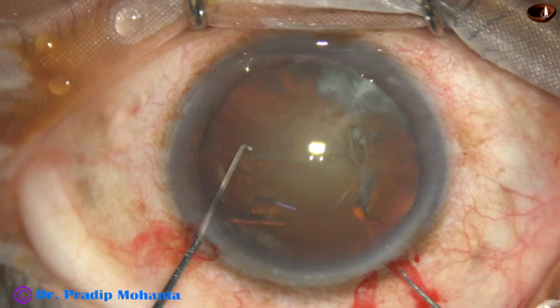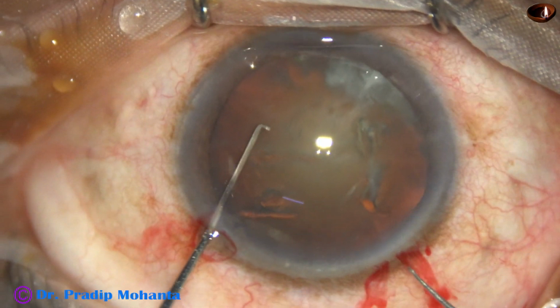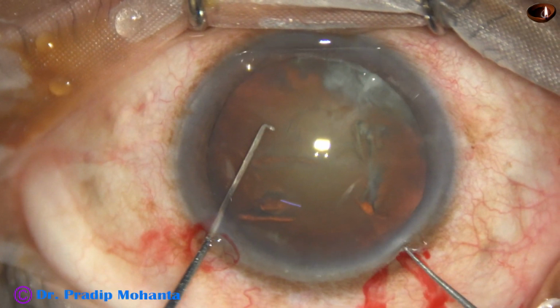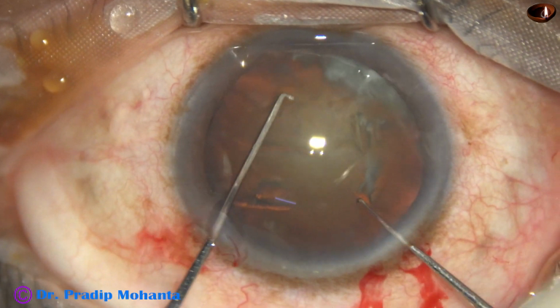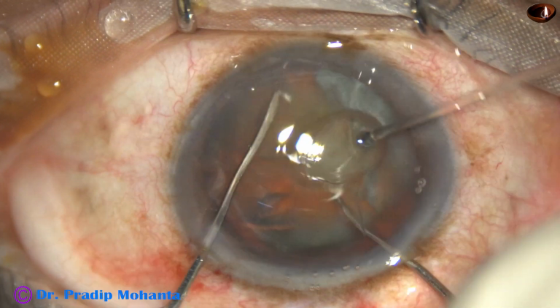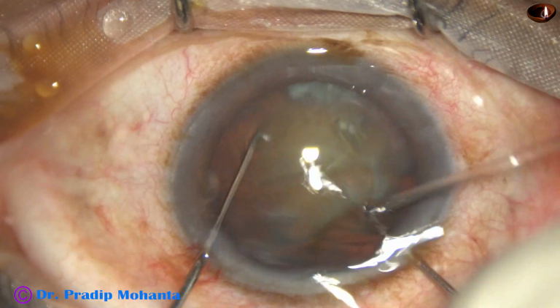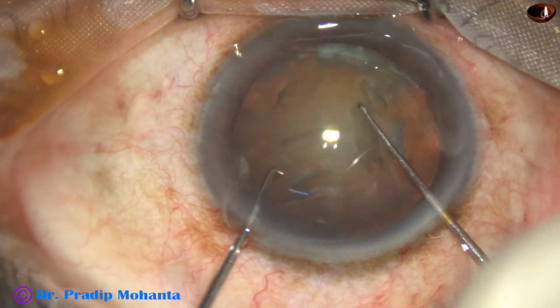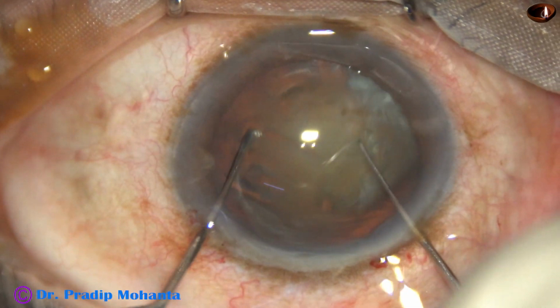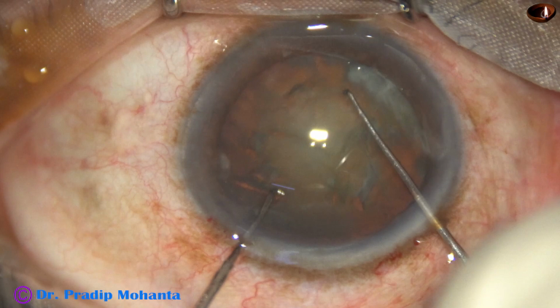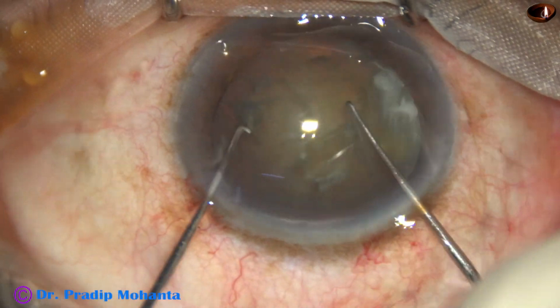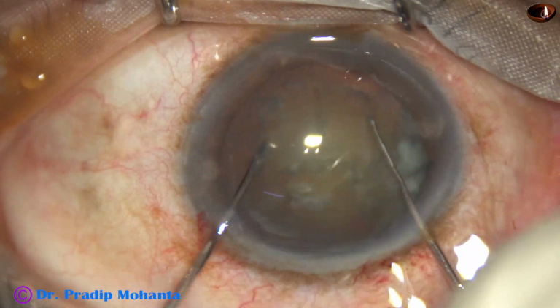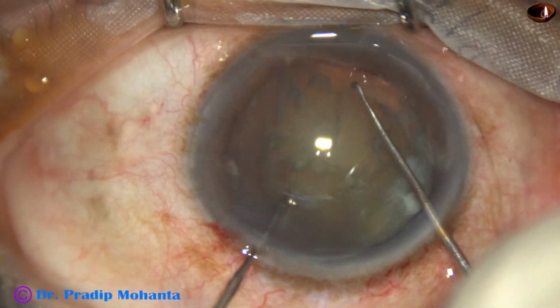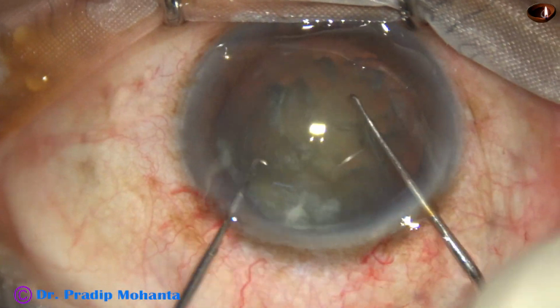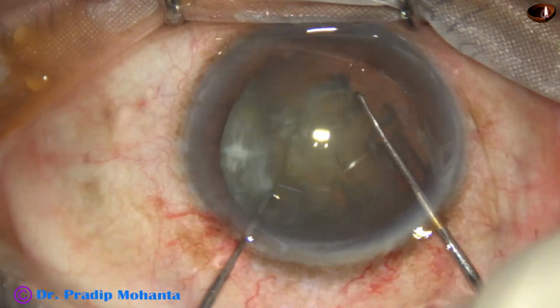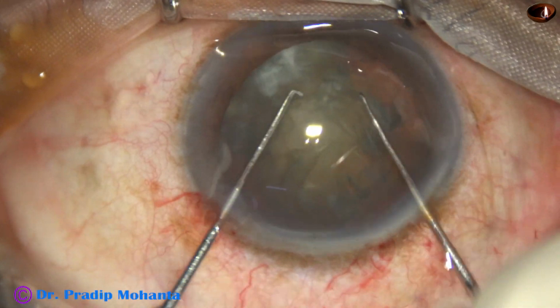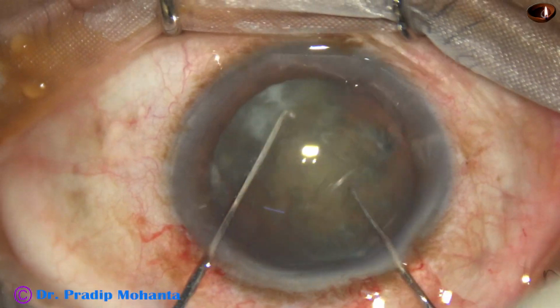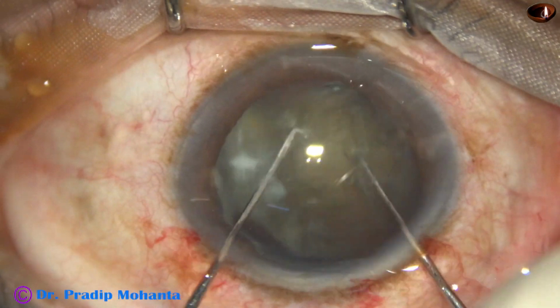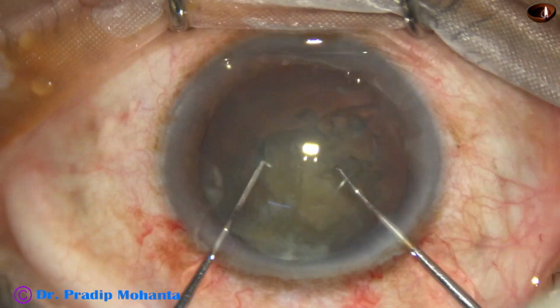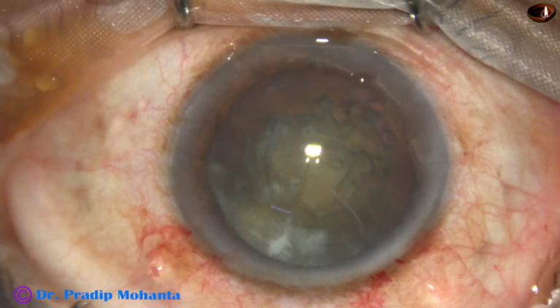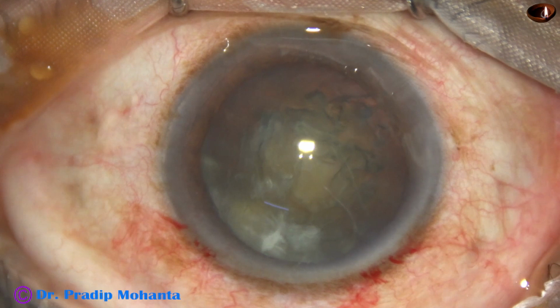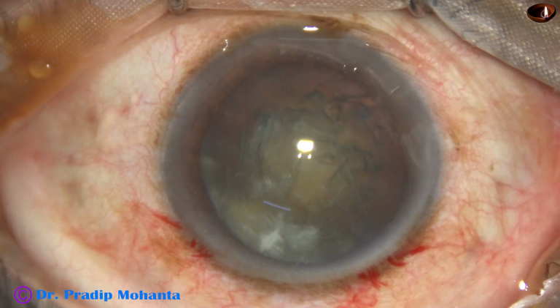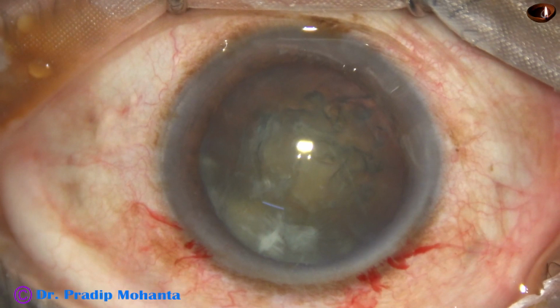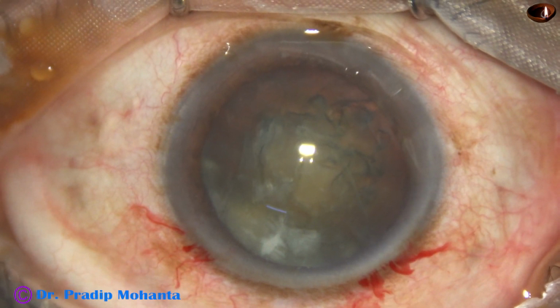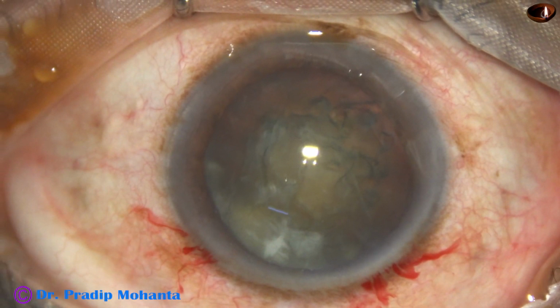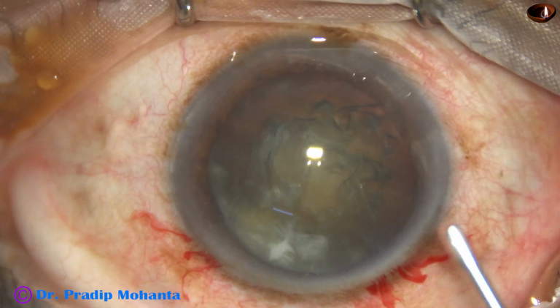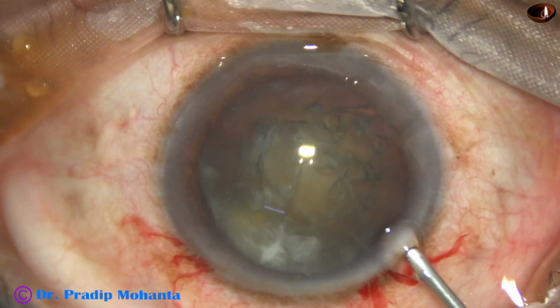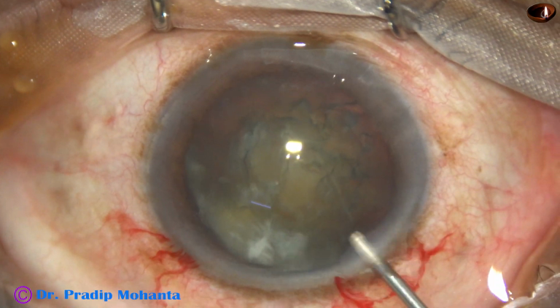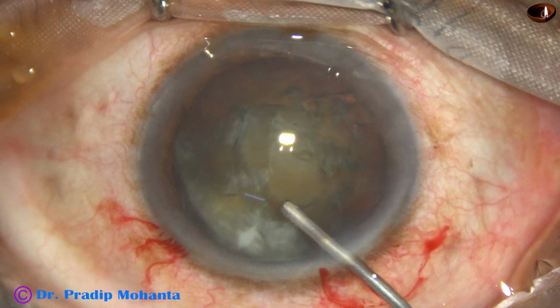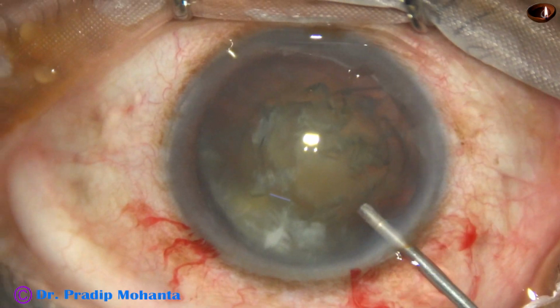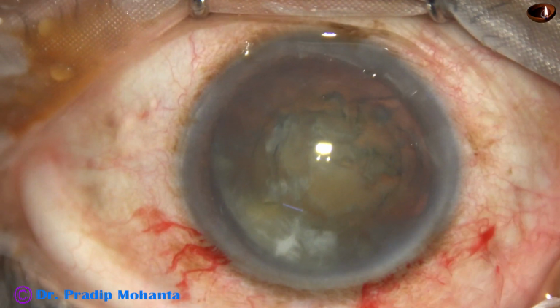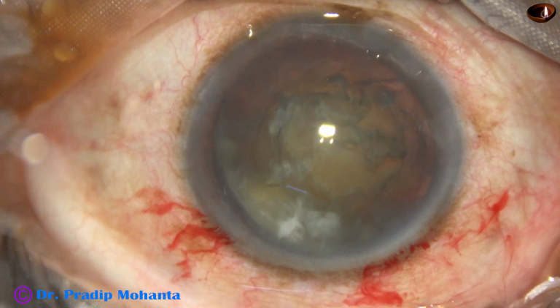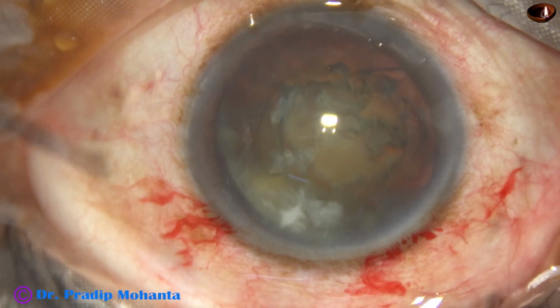Now this is bimanual rotation of the lens. If we rotate the lens bimanually, the stress on the zonule is much, much less.